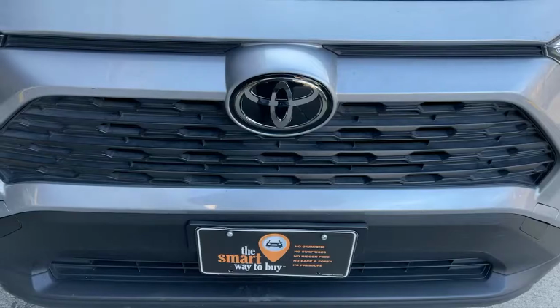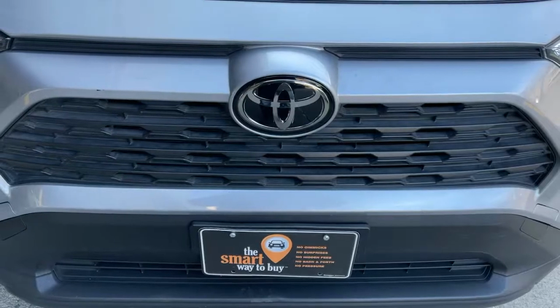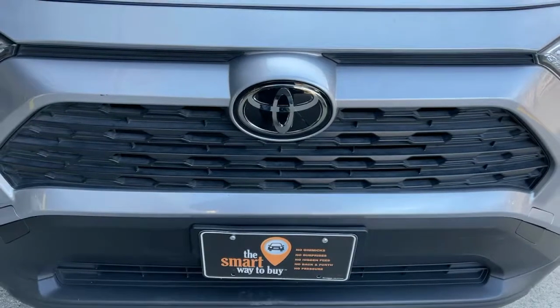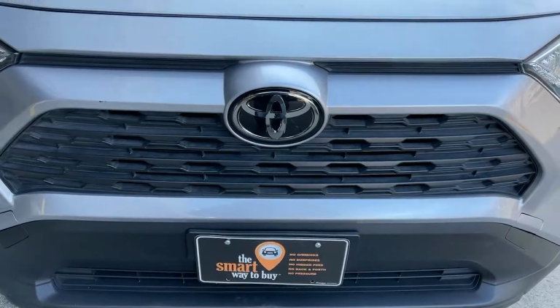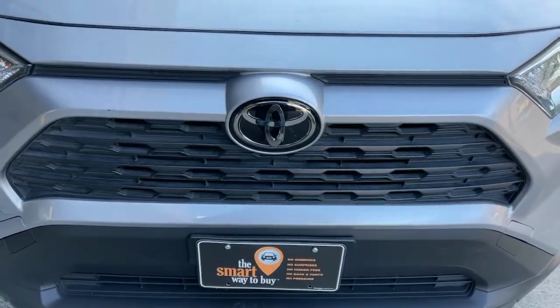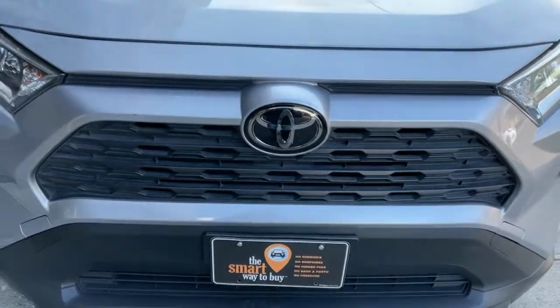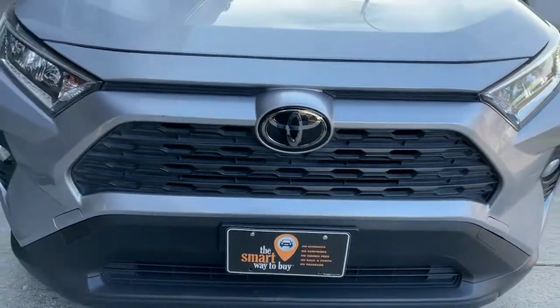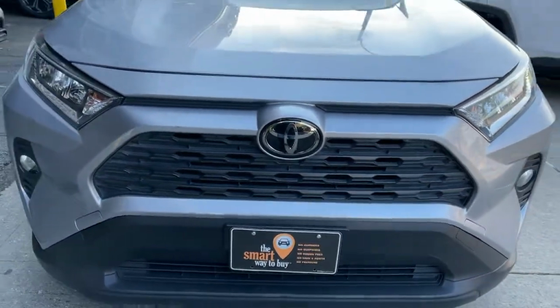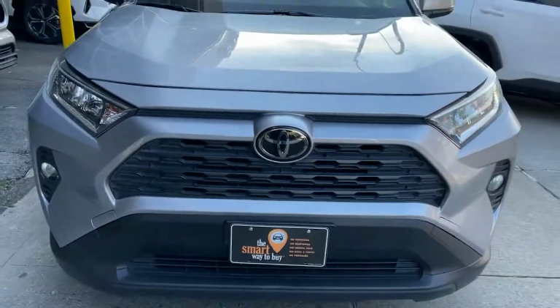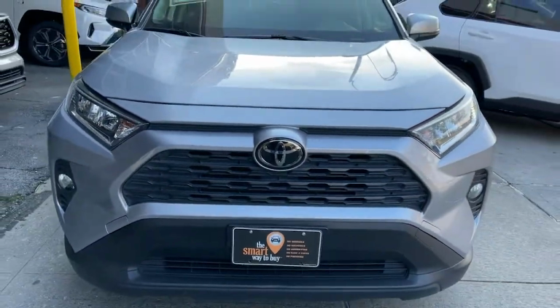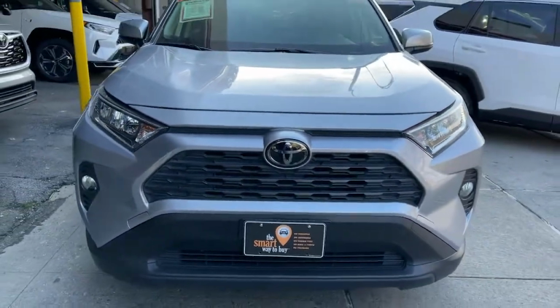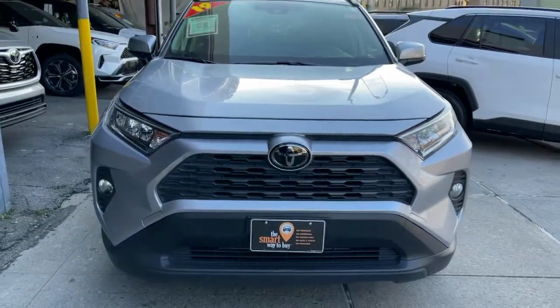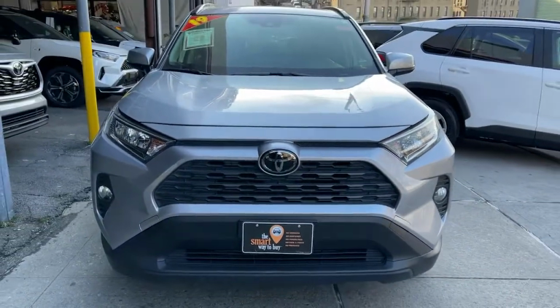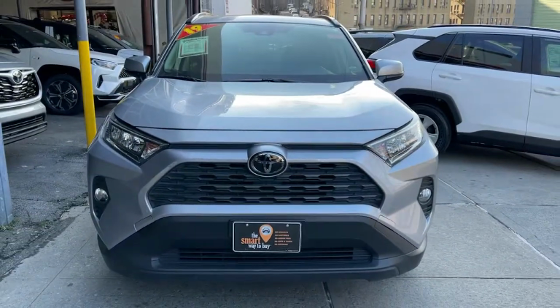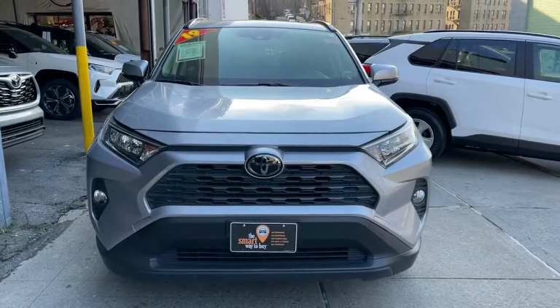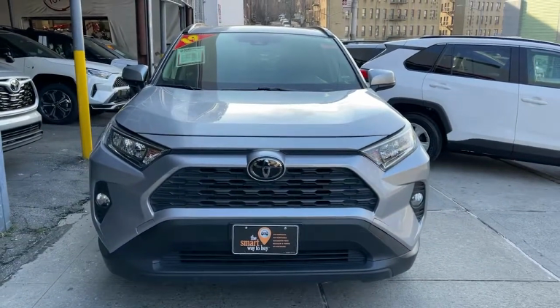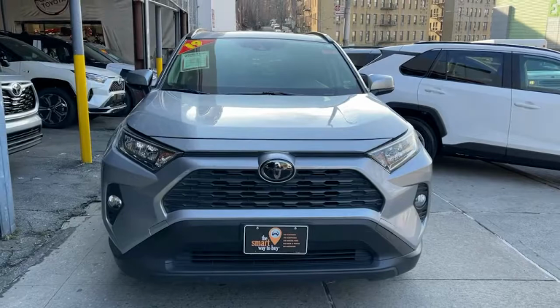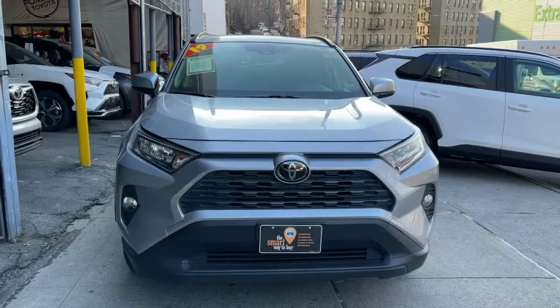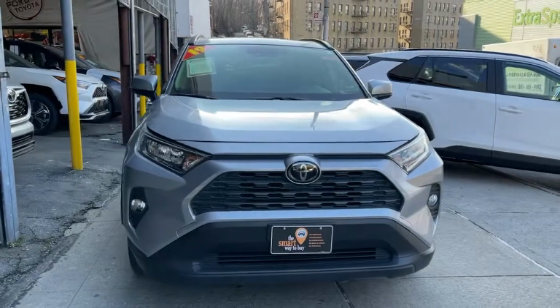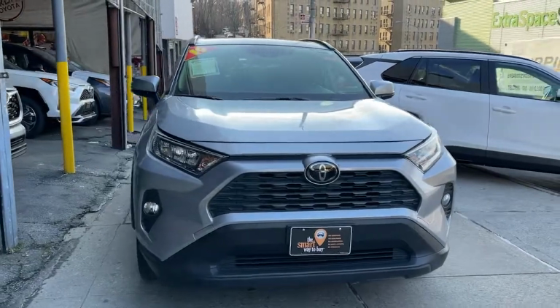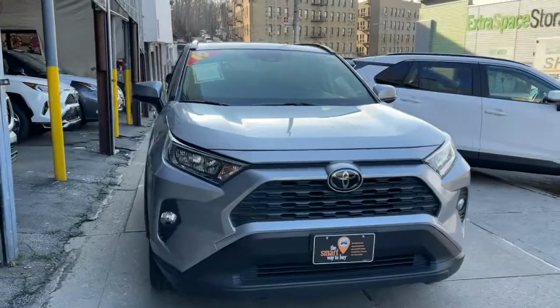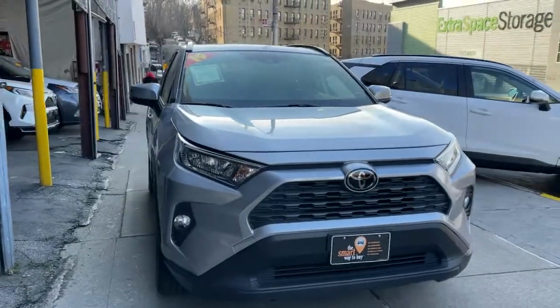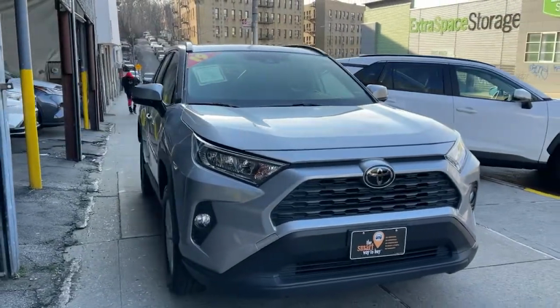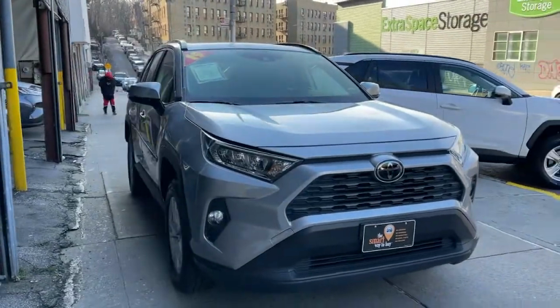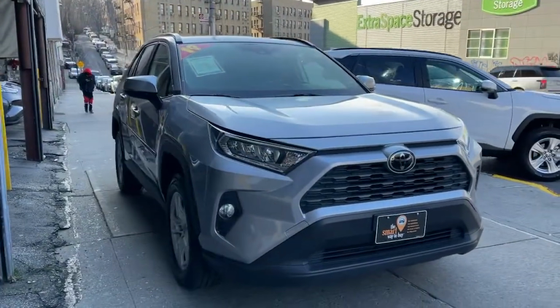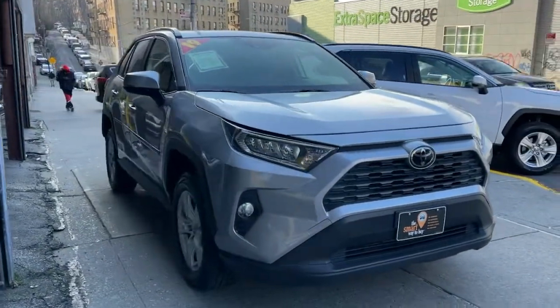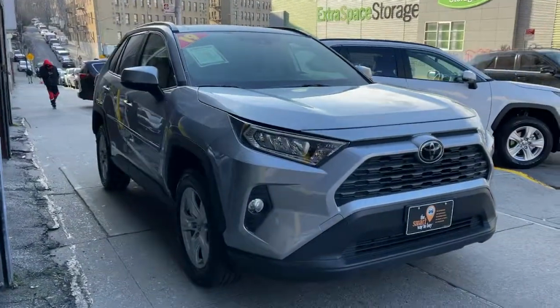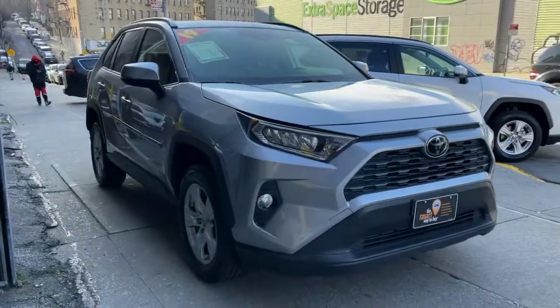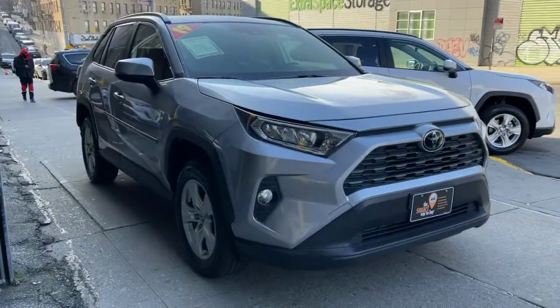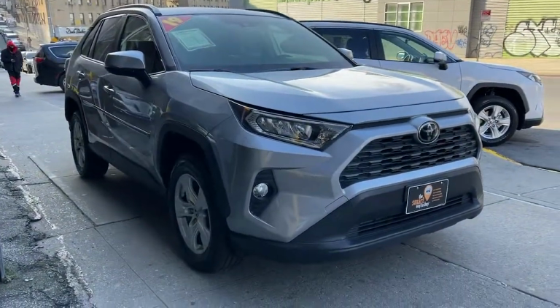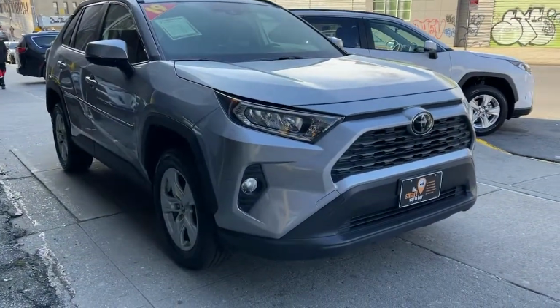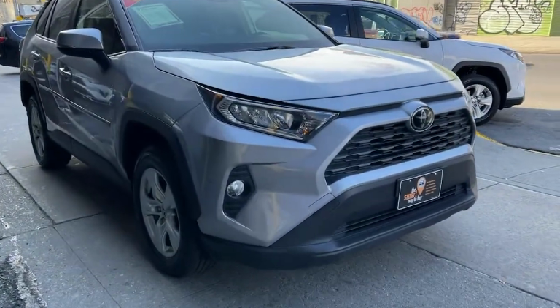You will love the features of this 2019 Toyota RAV4. This vehicle still has fewer than 60,000 miles on the clock, so it won't last long.